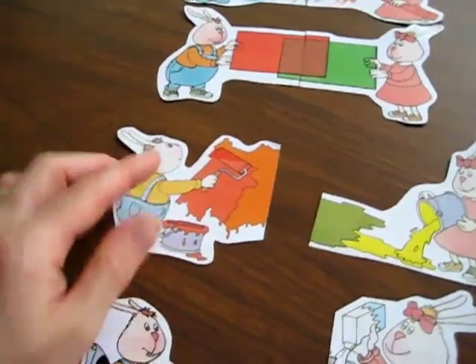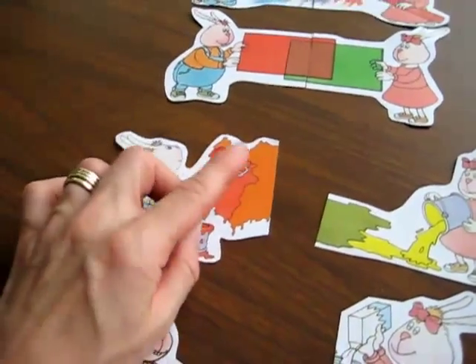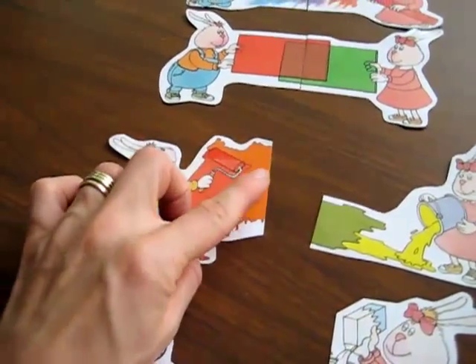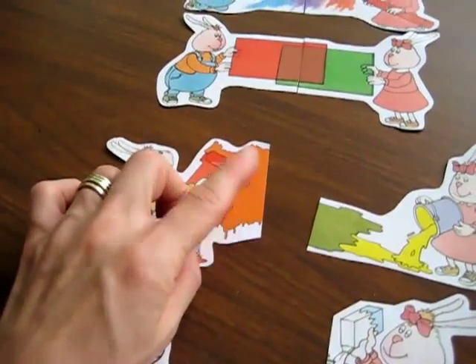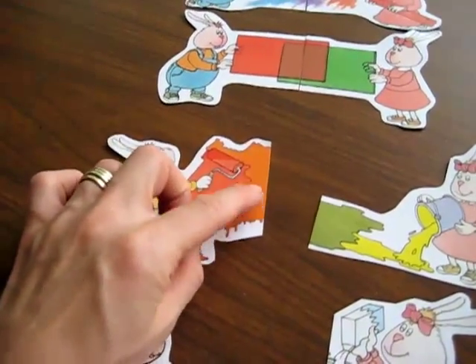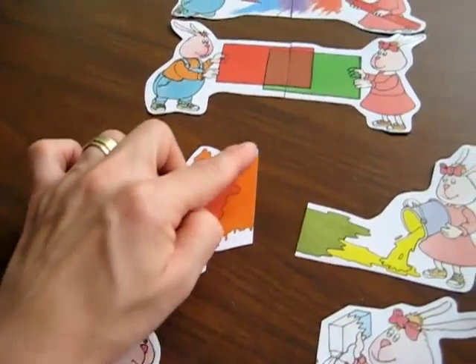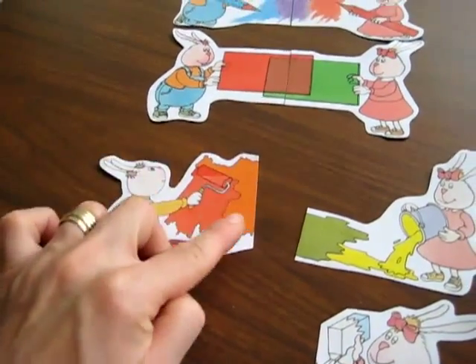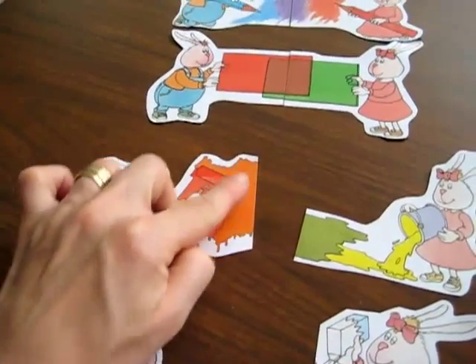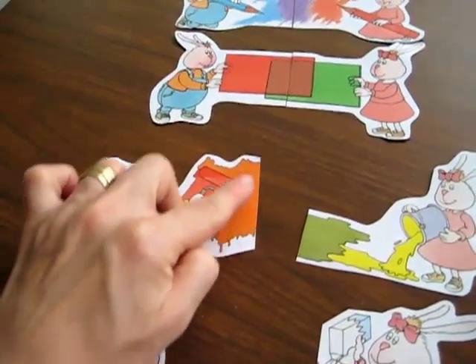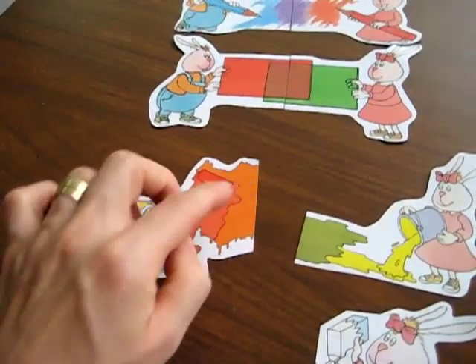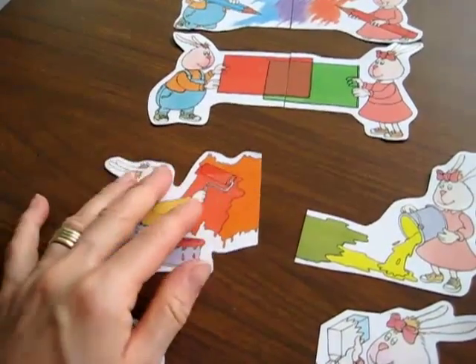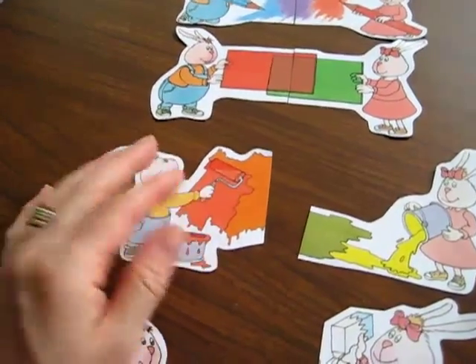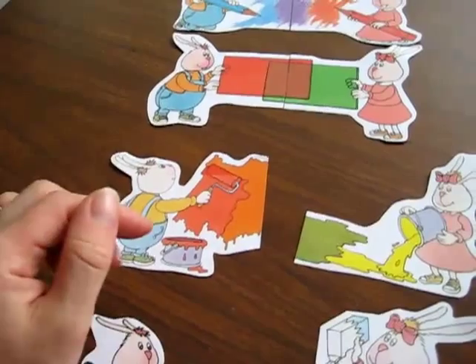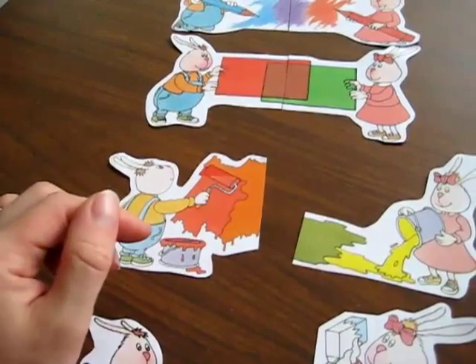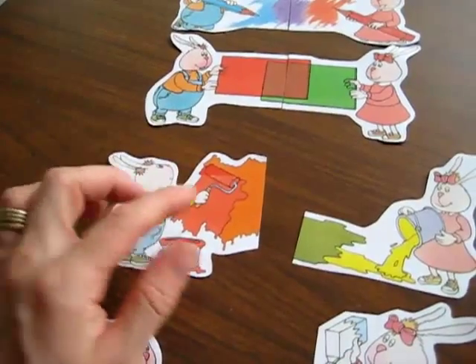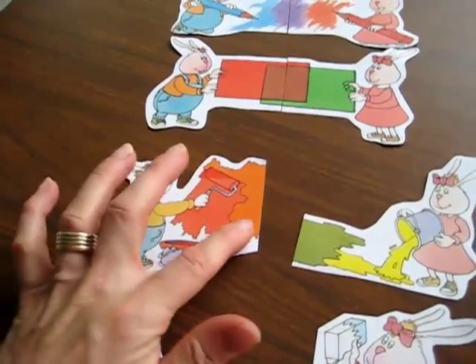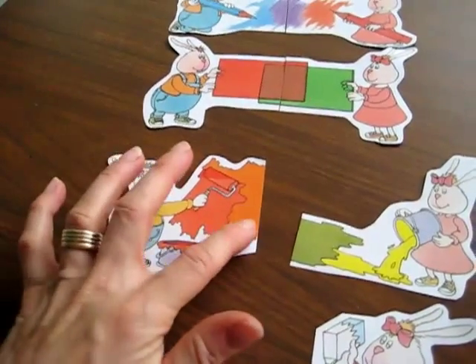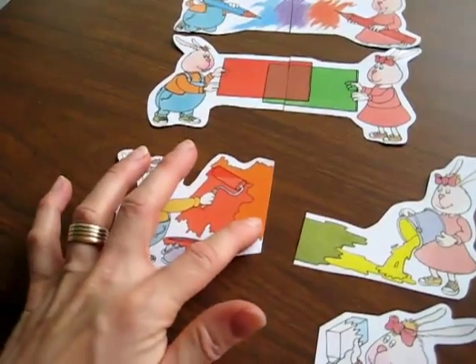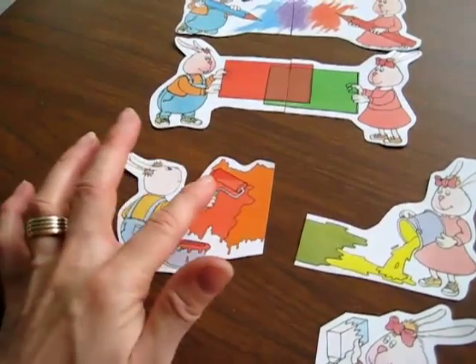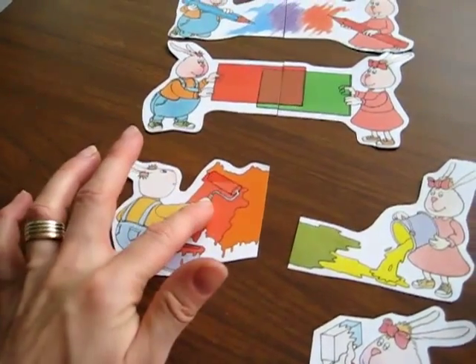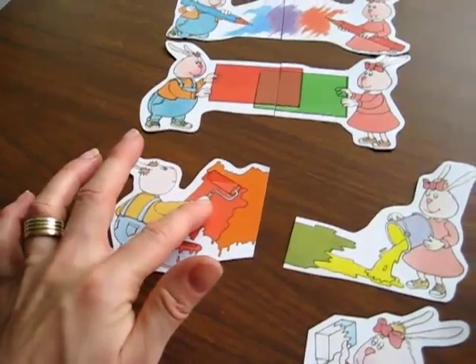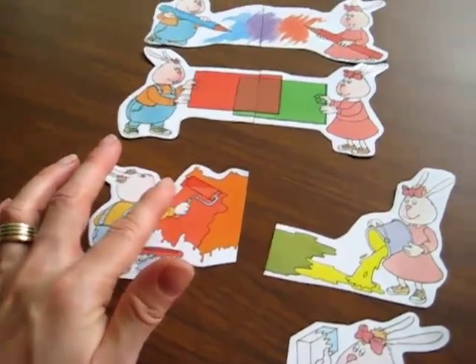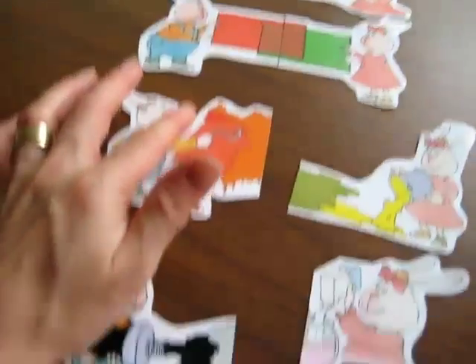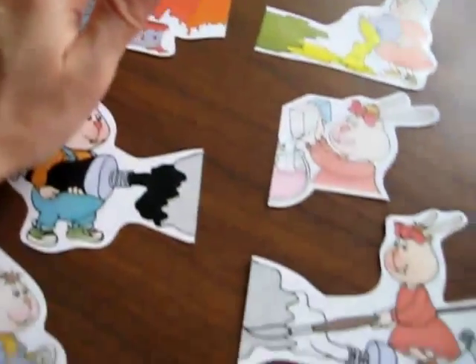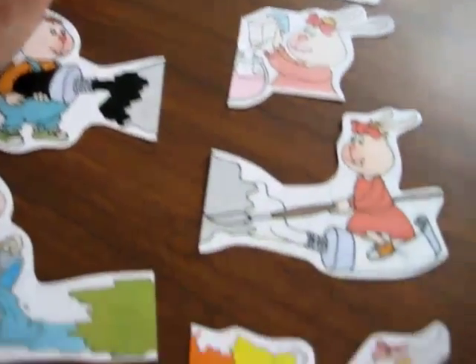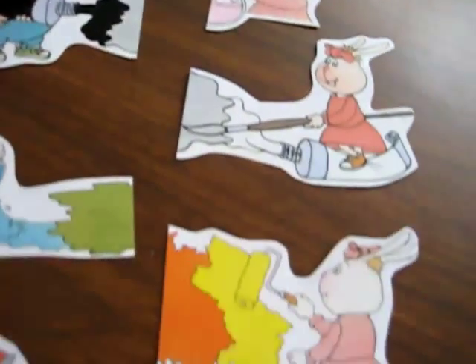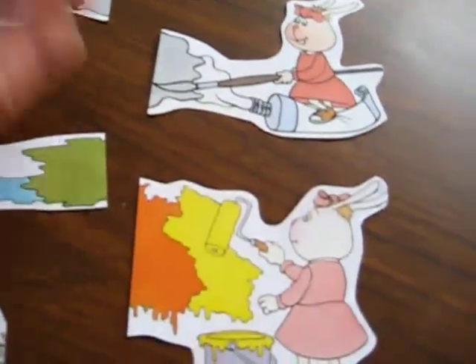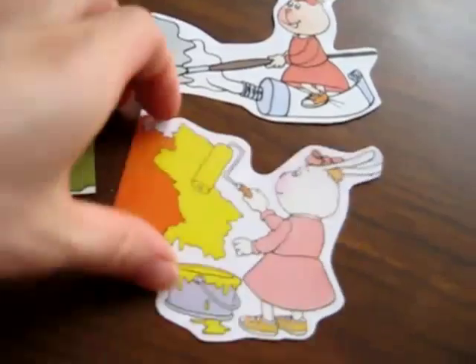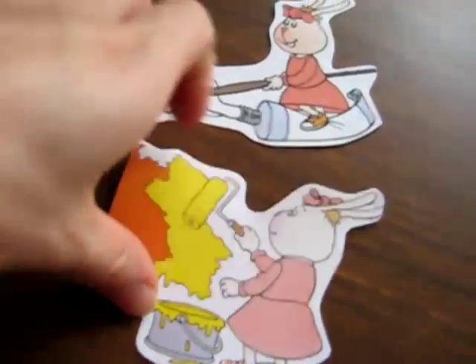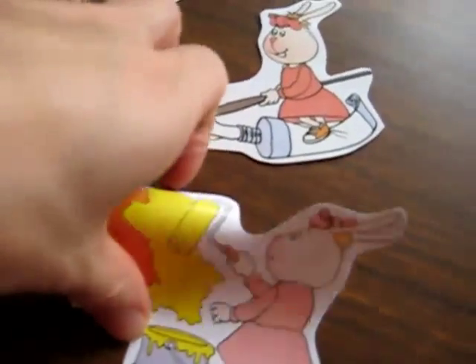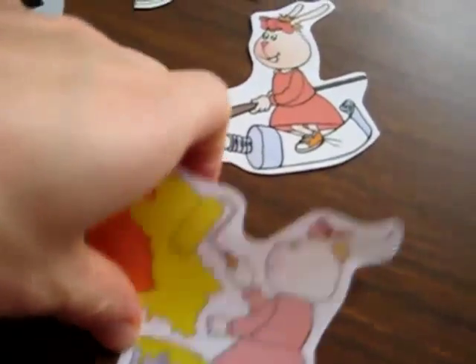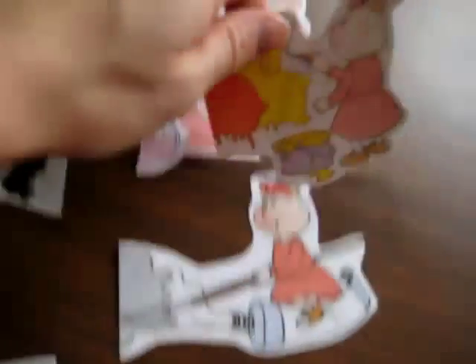Now what makes orange? You know that the middle one is always the color that you need. So what makes orange? Red and yellow.